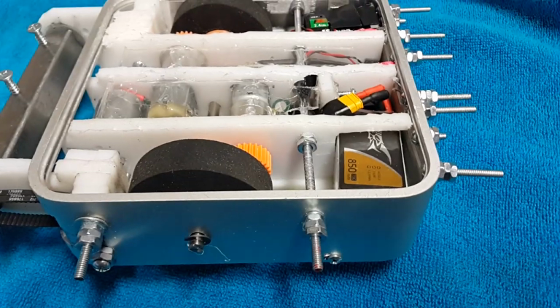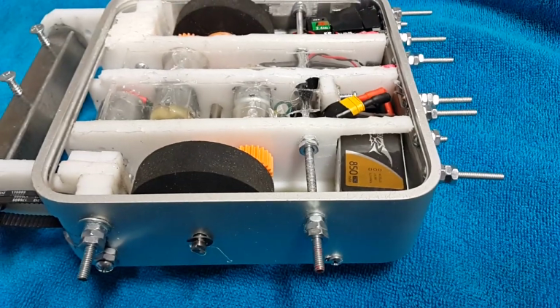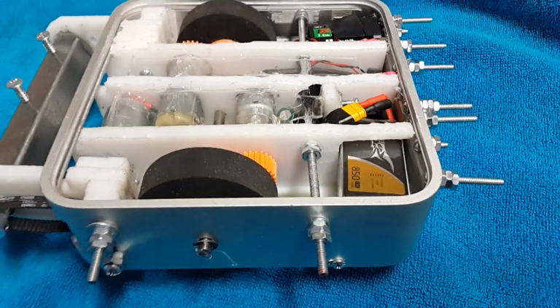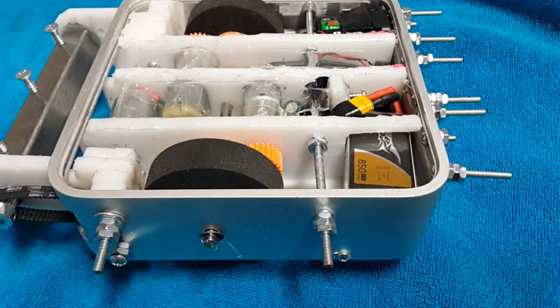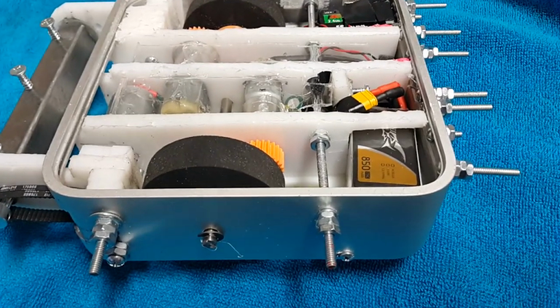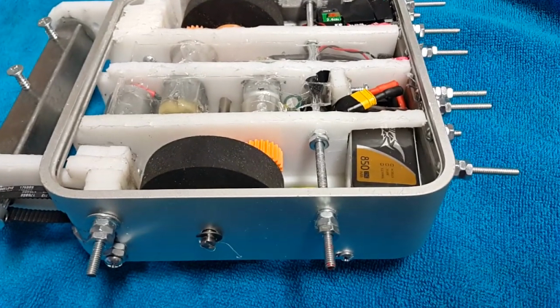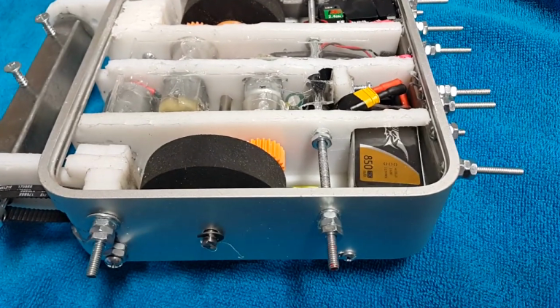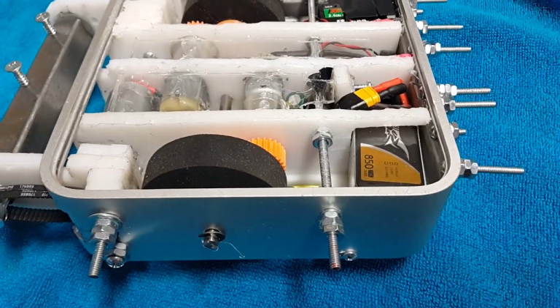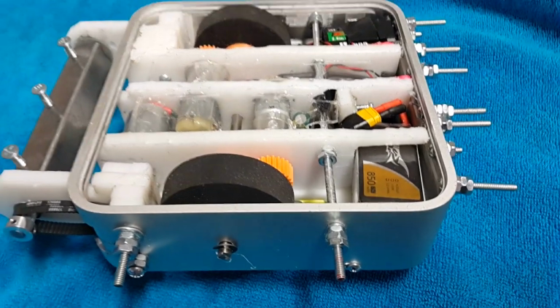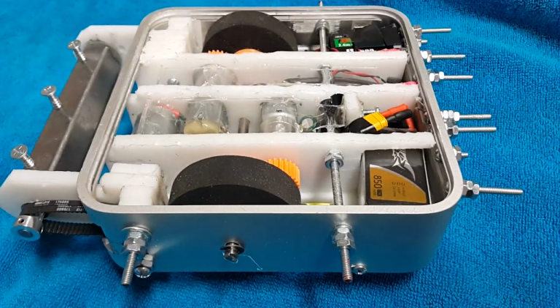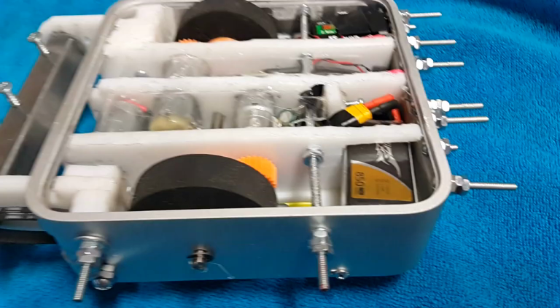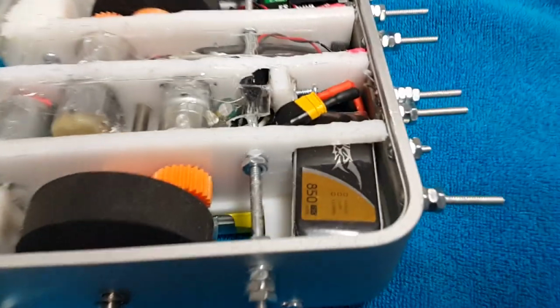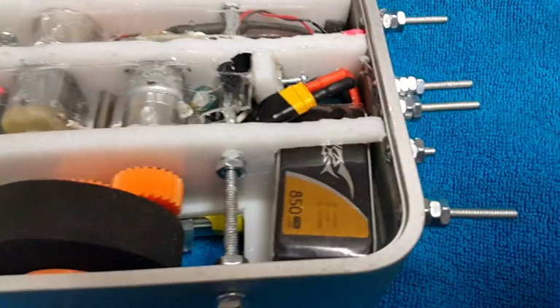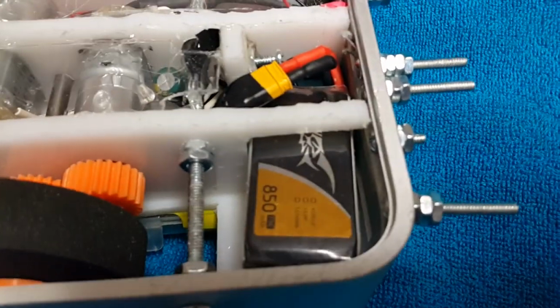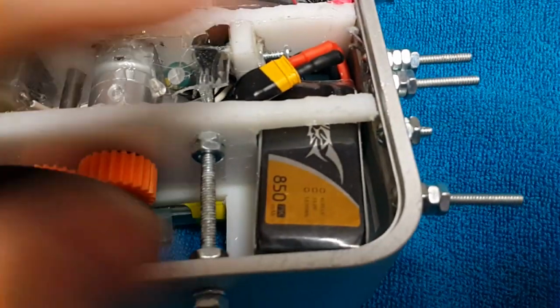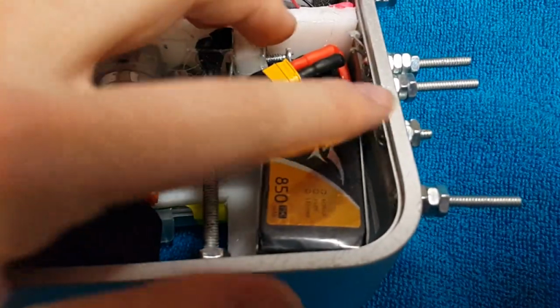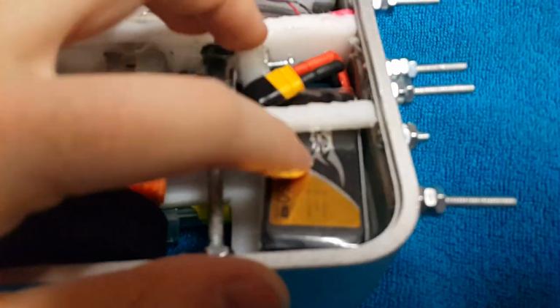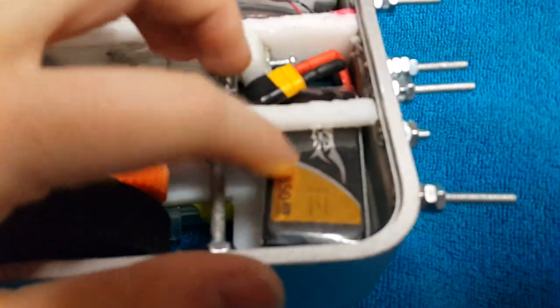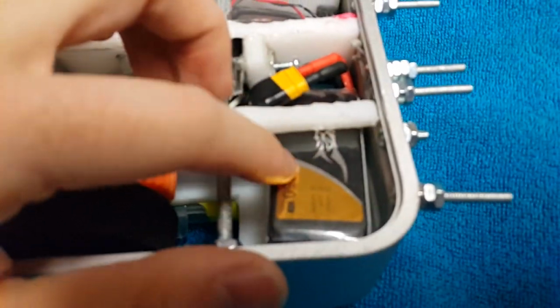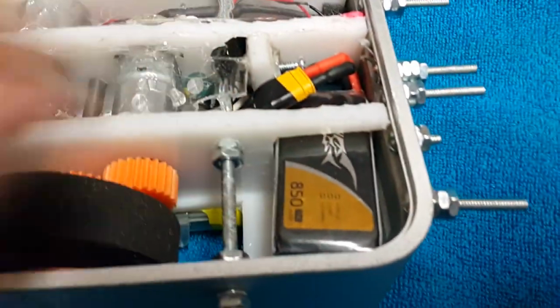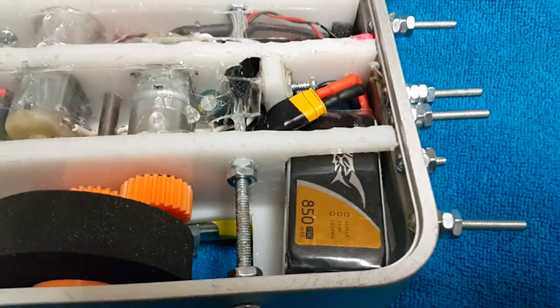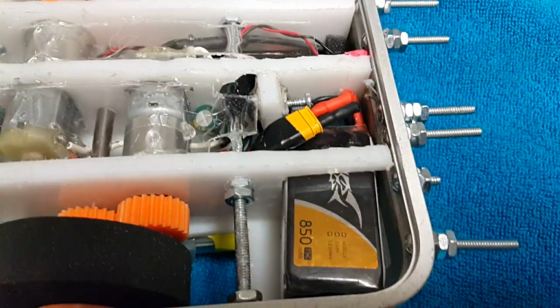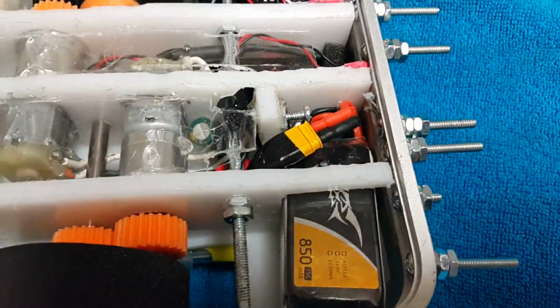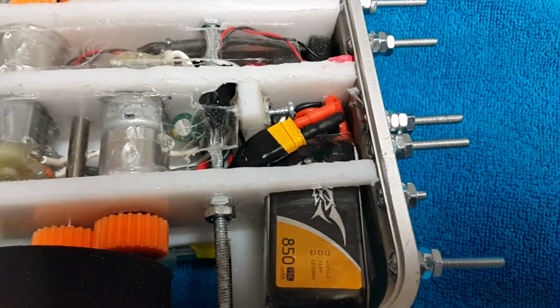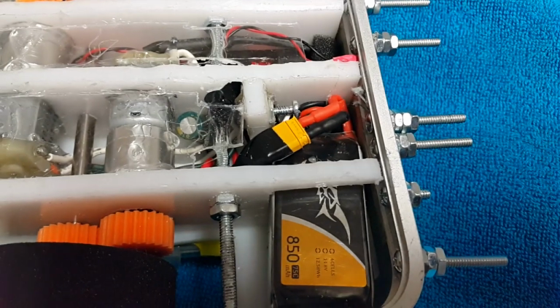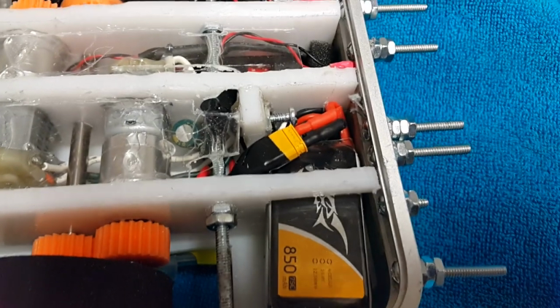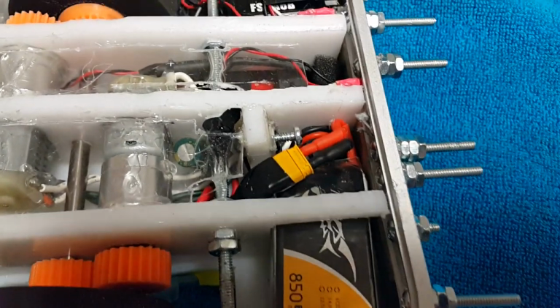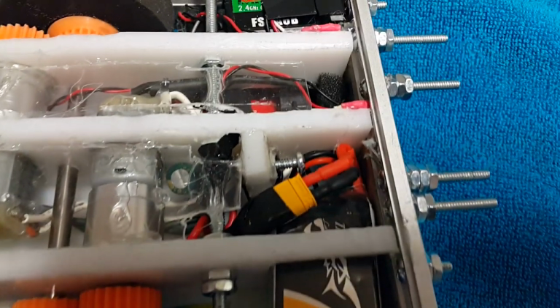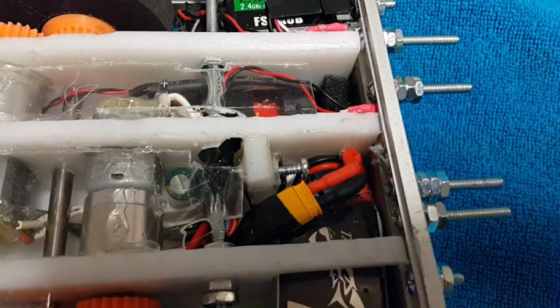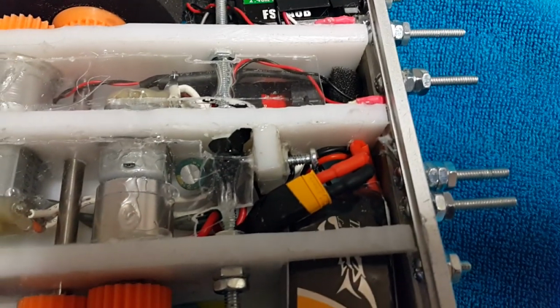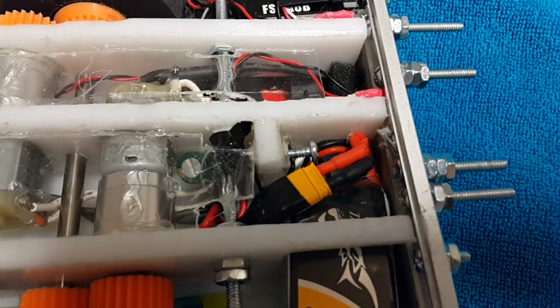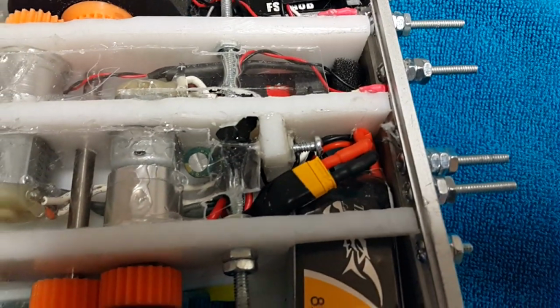Let's do a quick tour of my BattleBot here, LittleMac. Starting right here, this is the battery — it is a 14 volt lithium polymer battery.